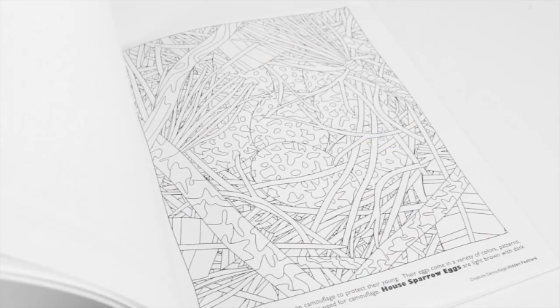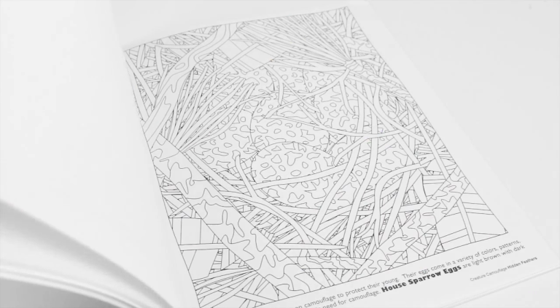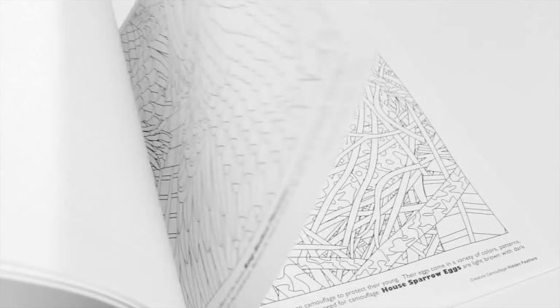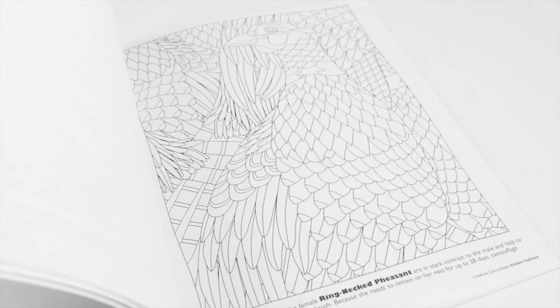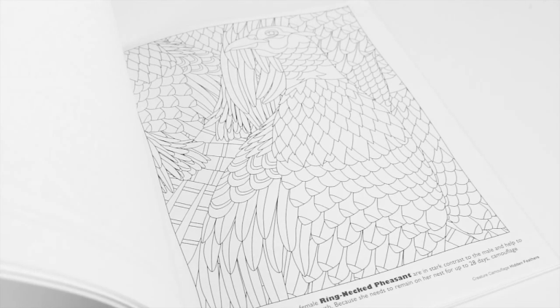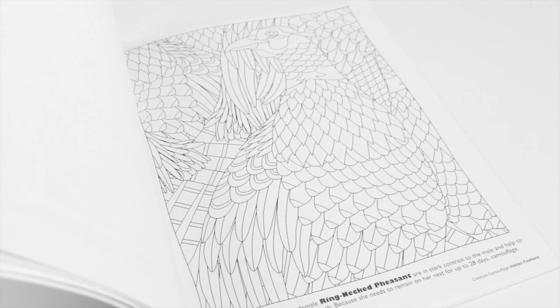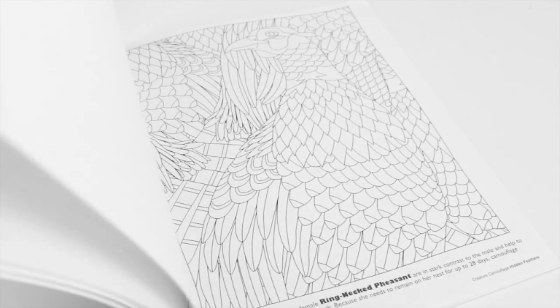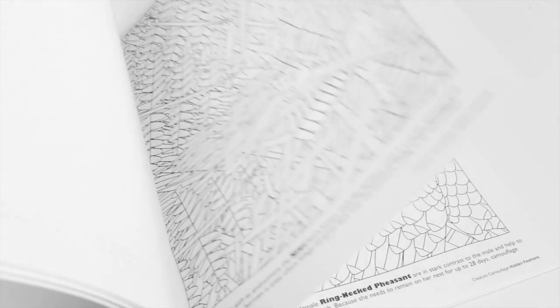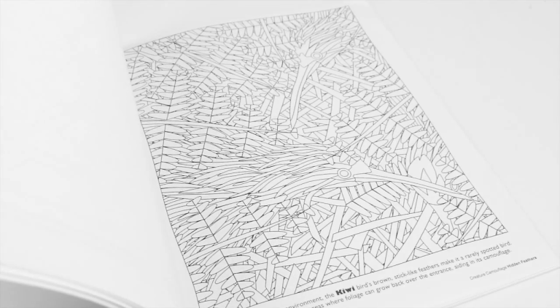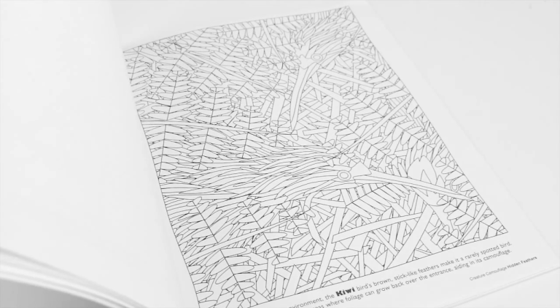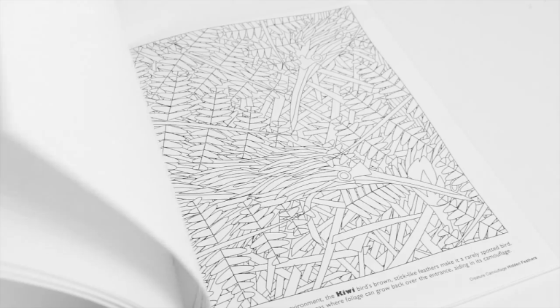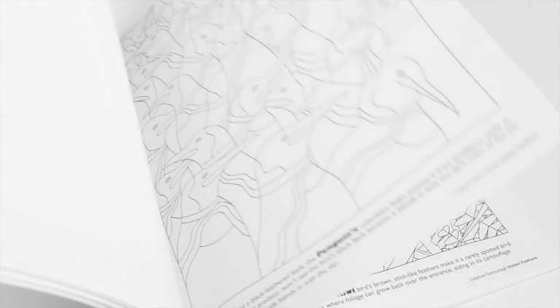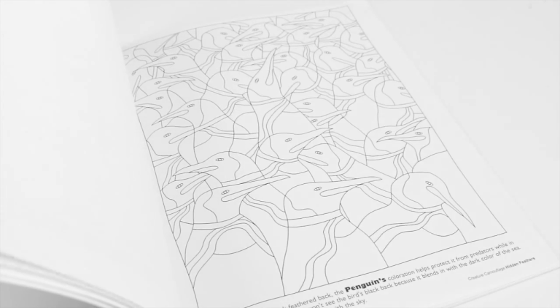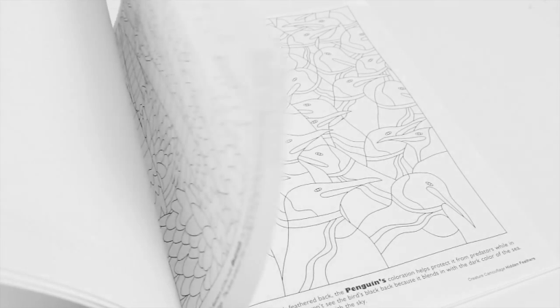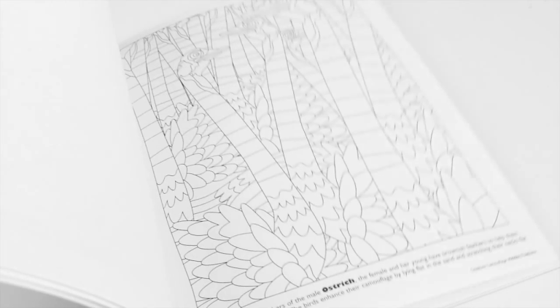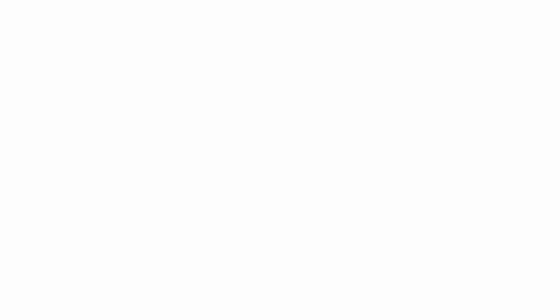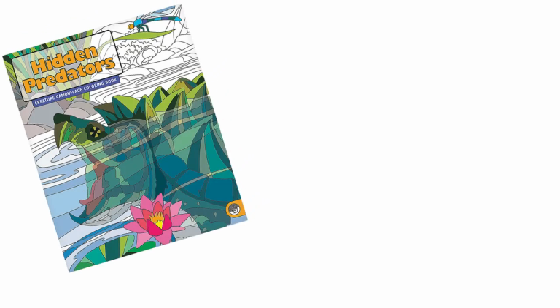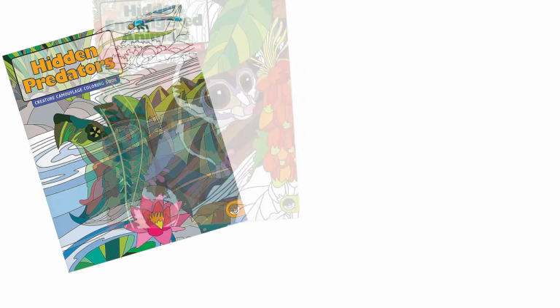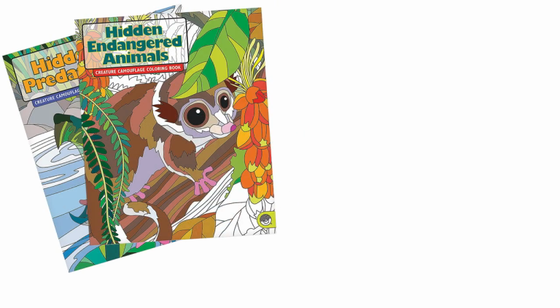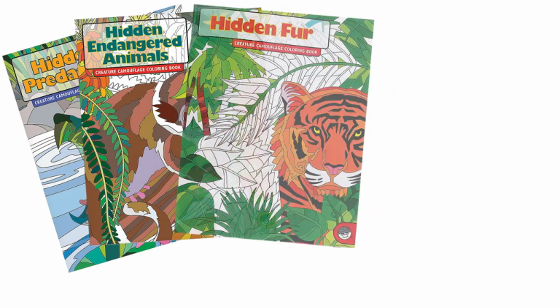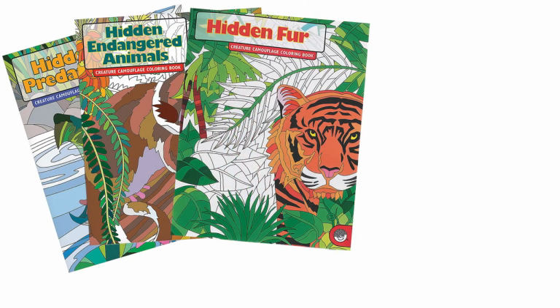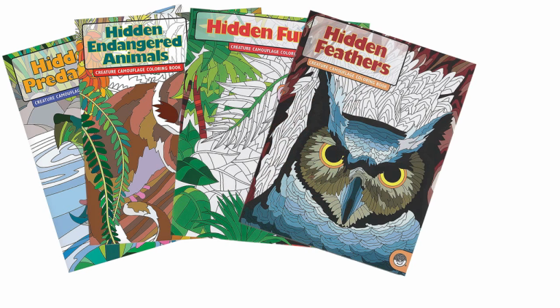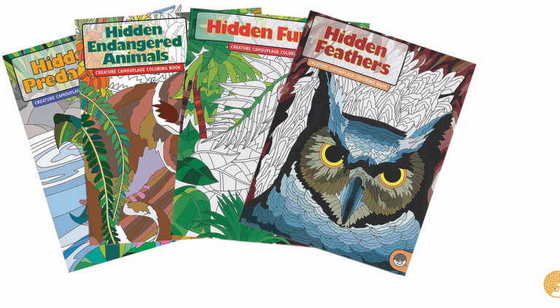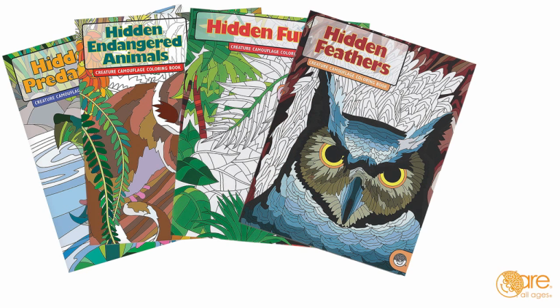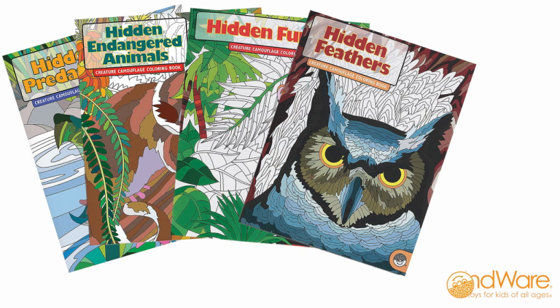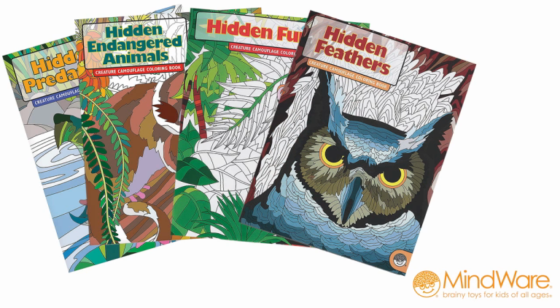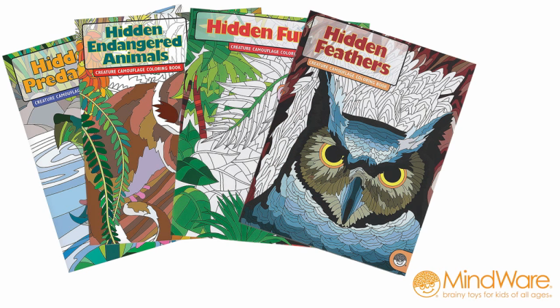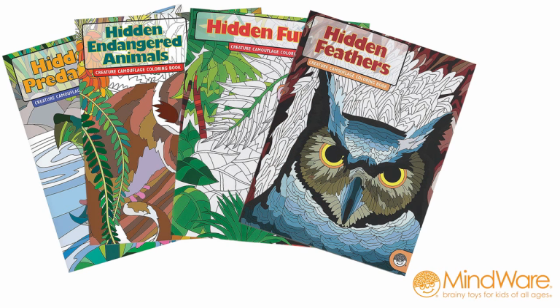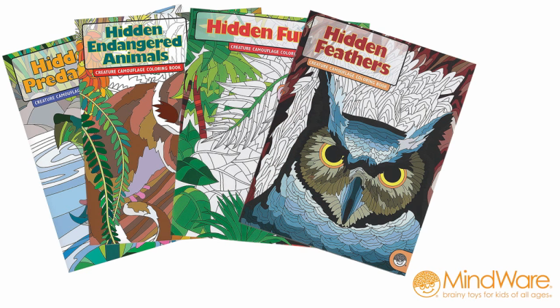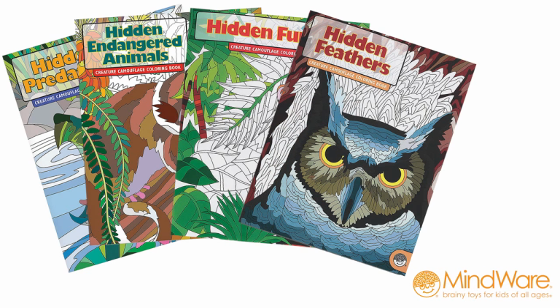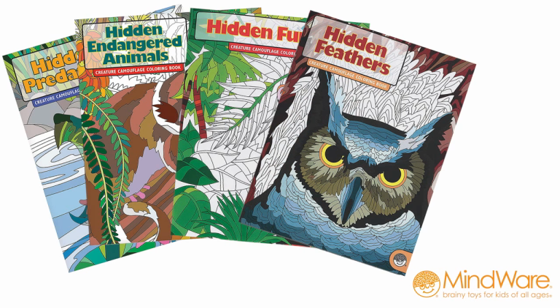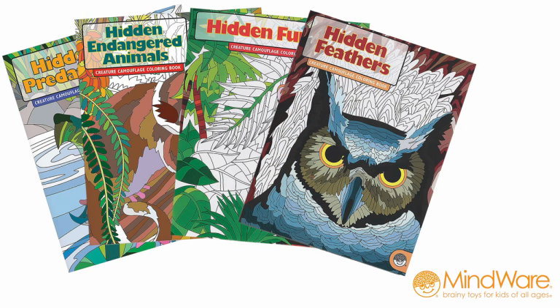Each book includes 12 designs, most repeated, so you can color them in two different ways. With multiple books on different themes, the Hidden Coloring Books from Mindware are a fun and educational series for kids 6 and up.